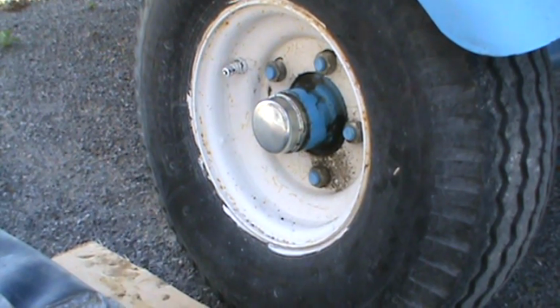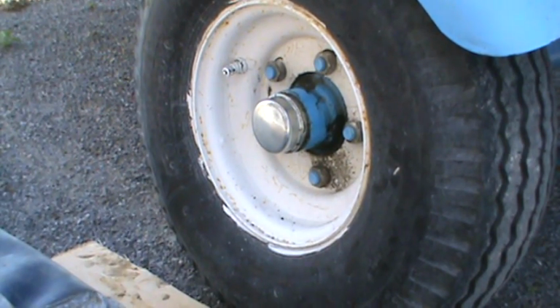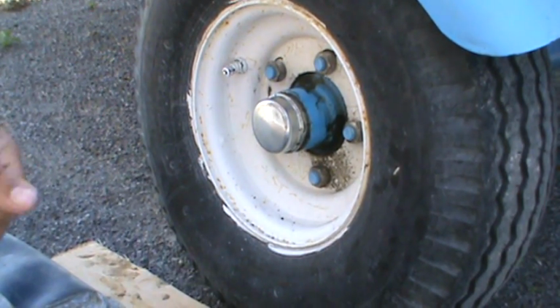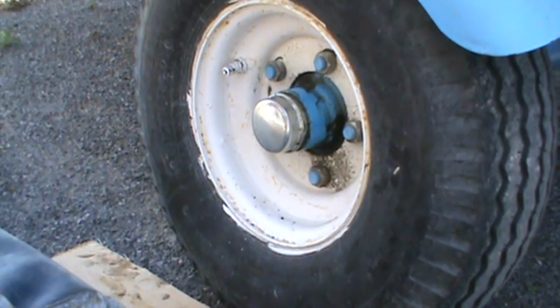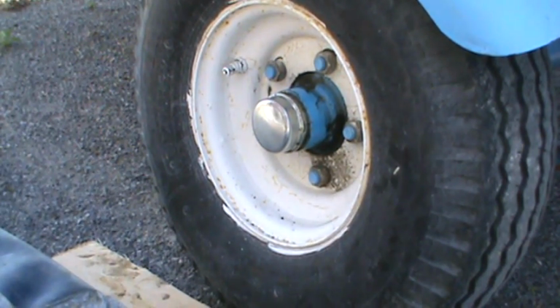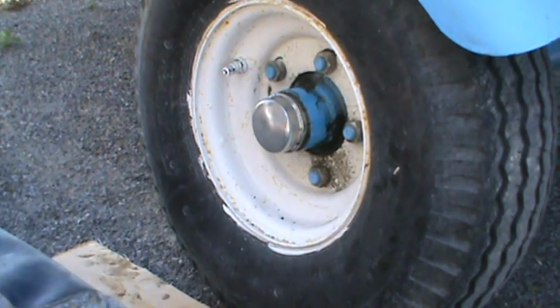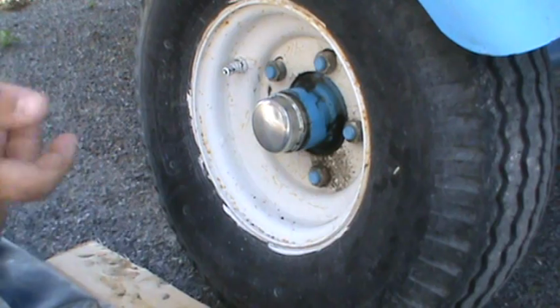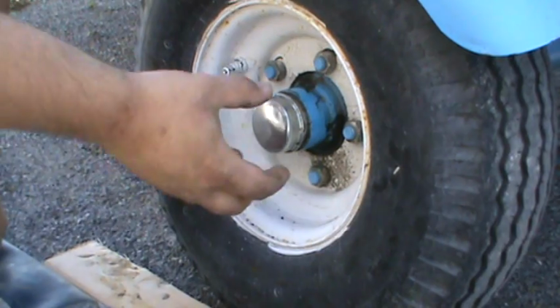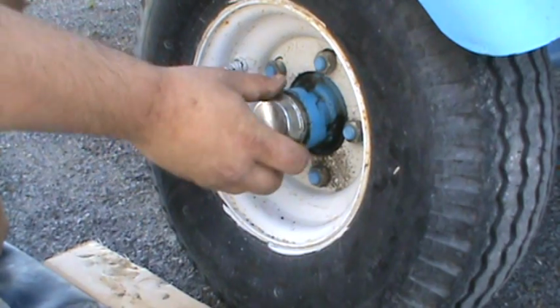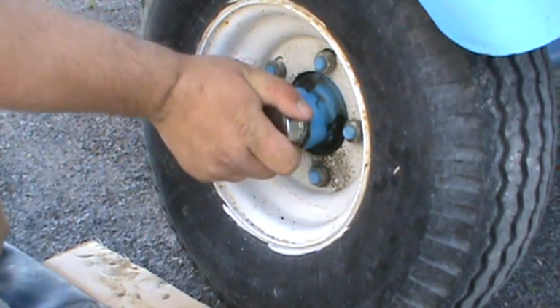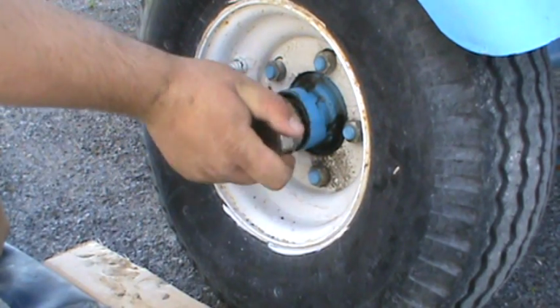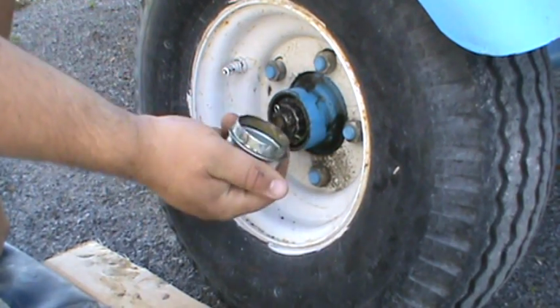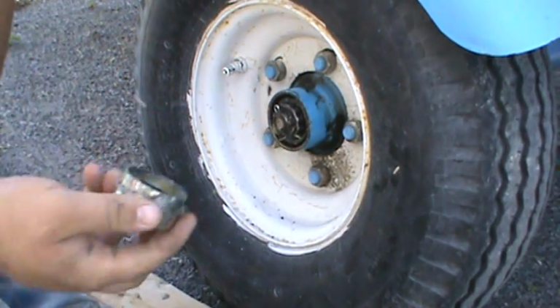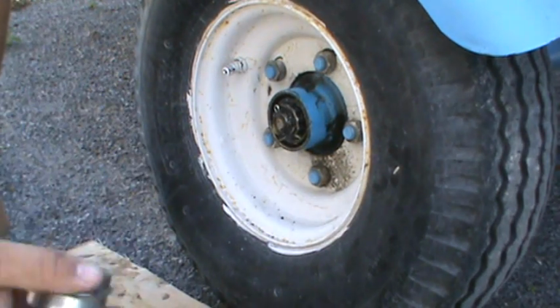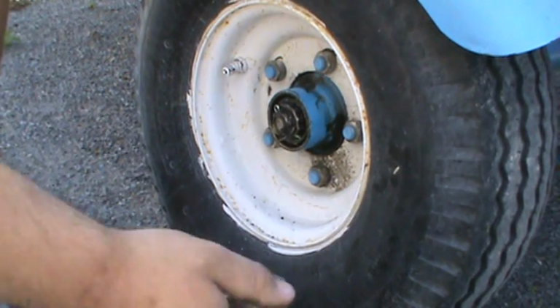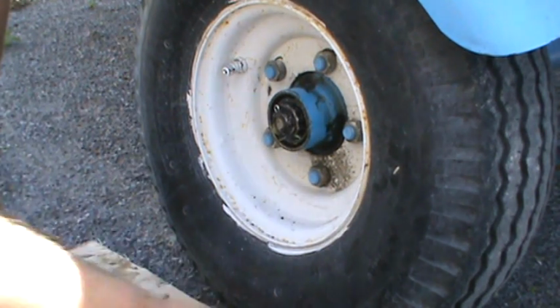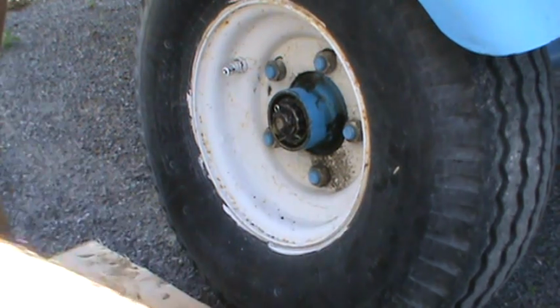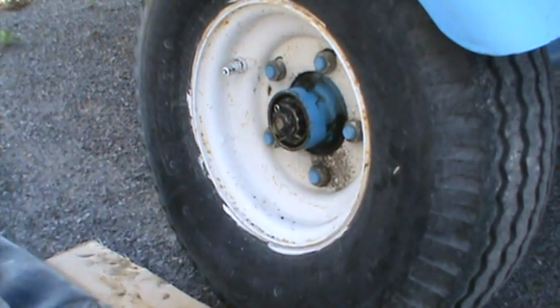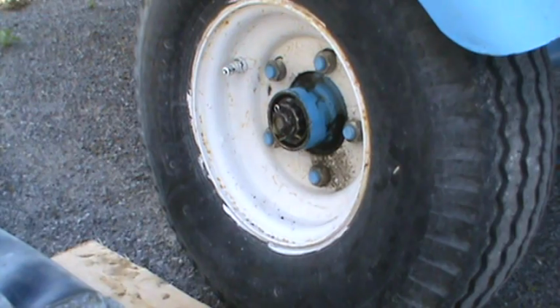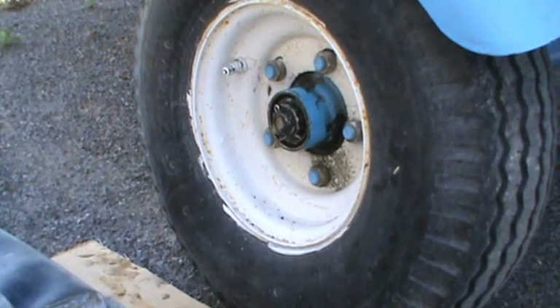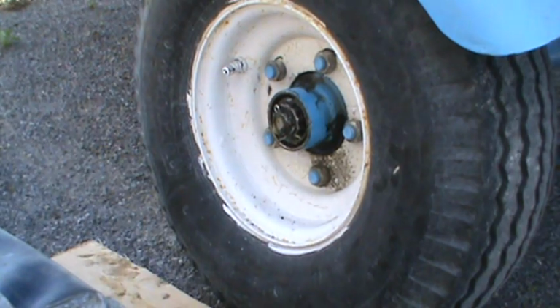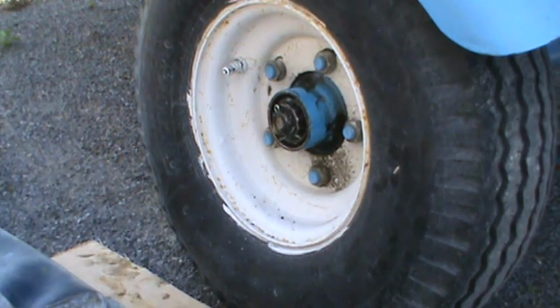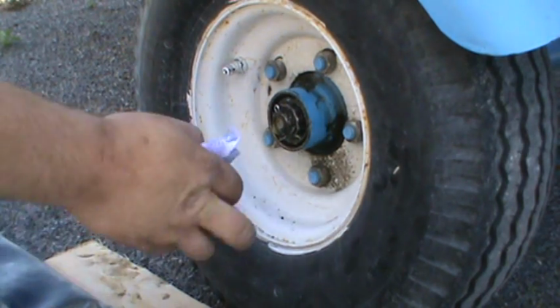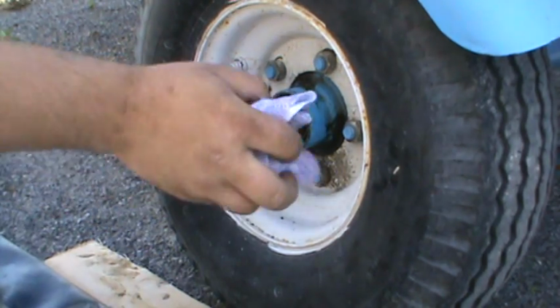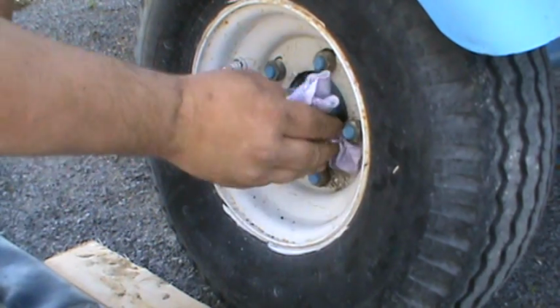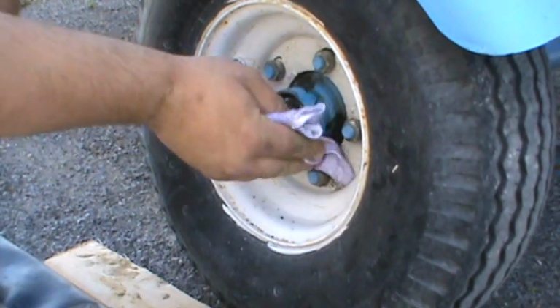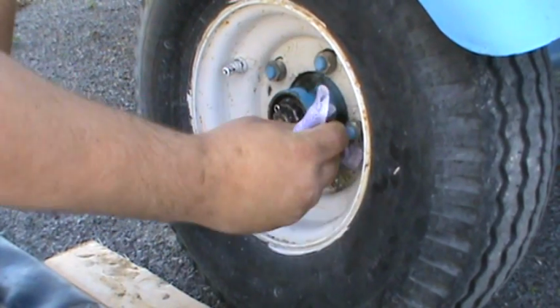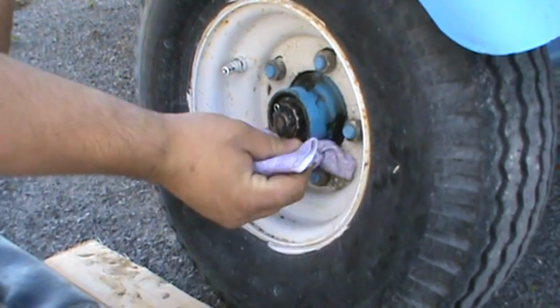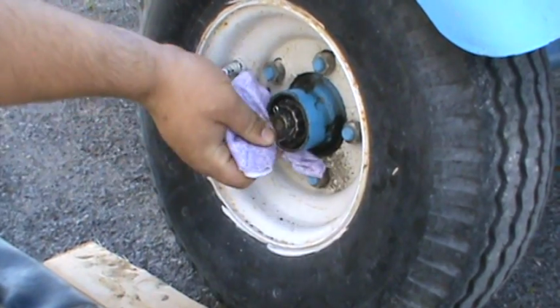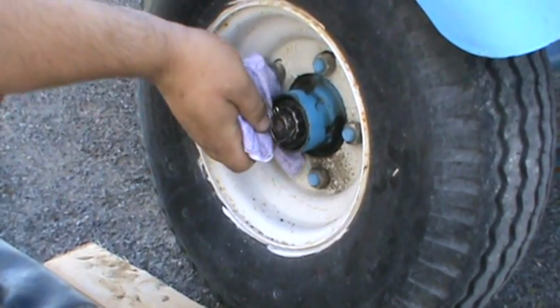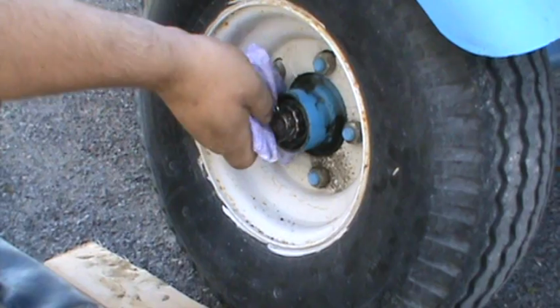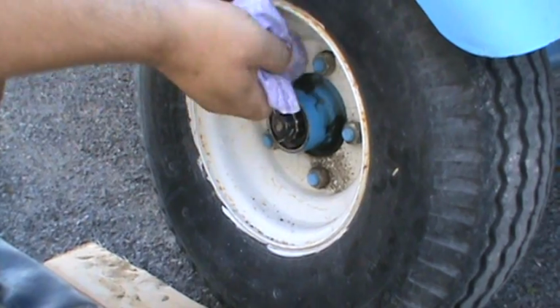First thing you do is just remove the dust cap. I cheated already — I didn't want that to take forever and it does. It's good to clean the surface around the inside of that hub a bit.